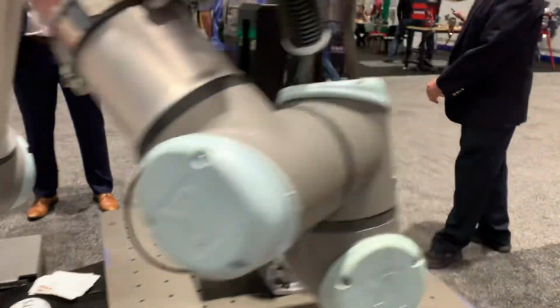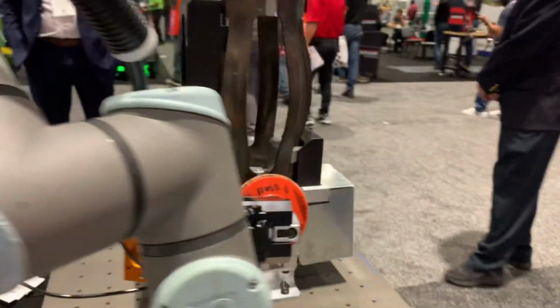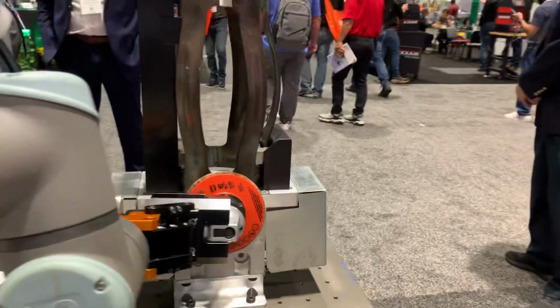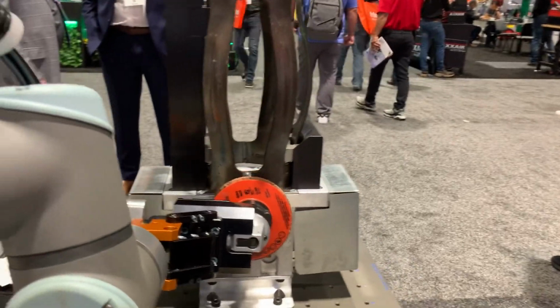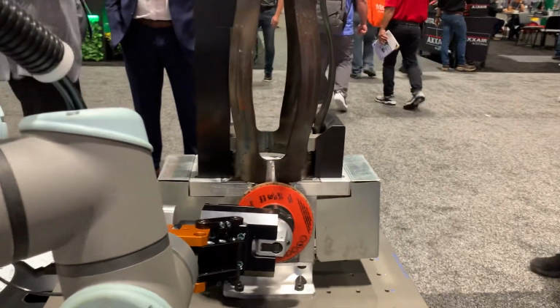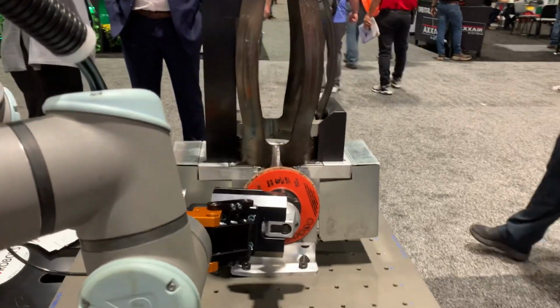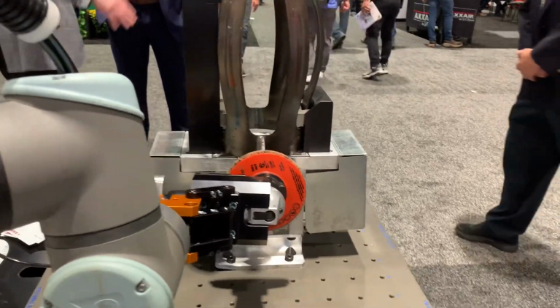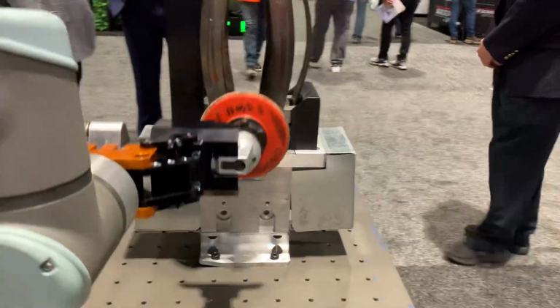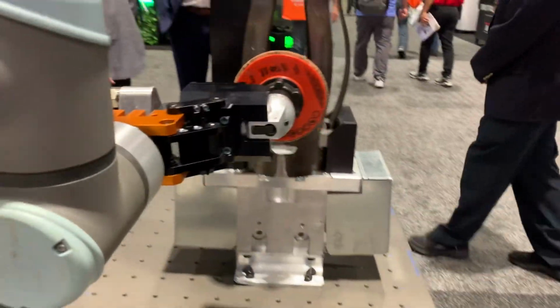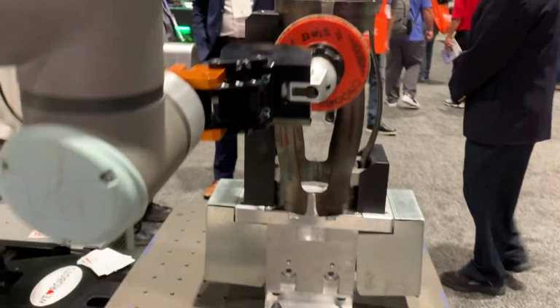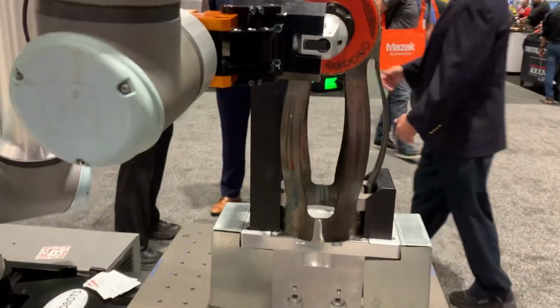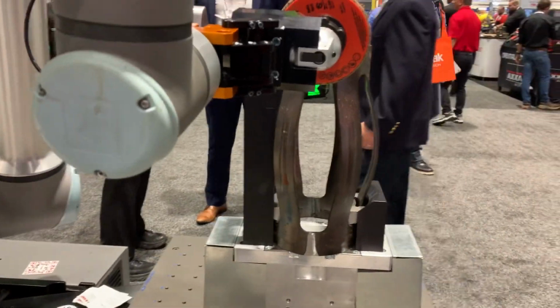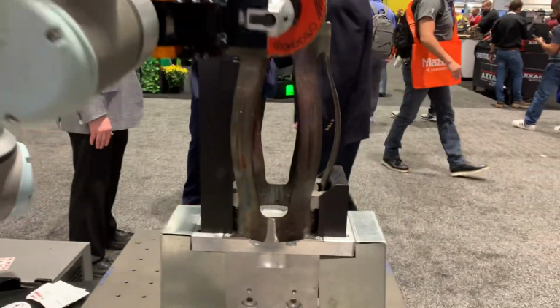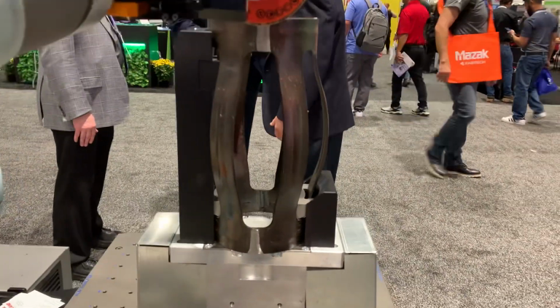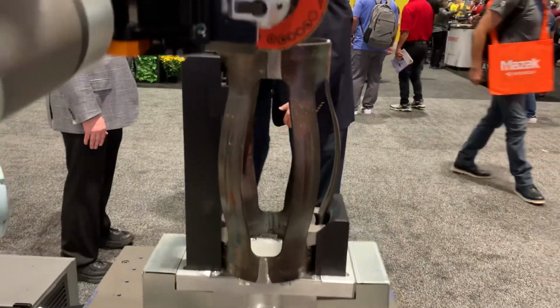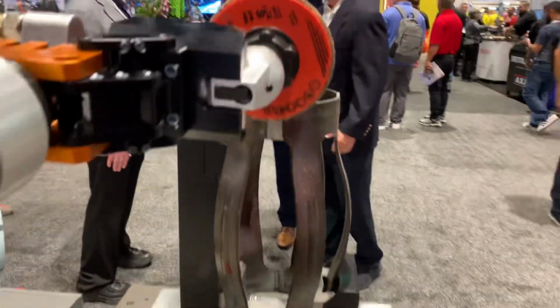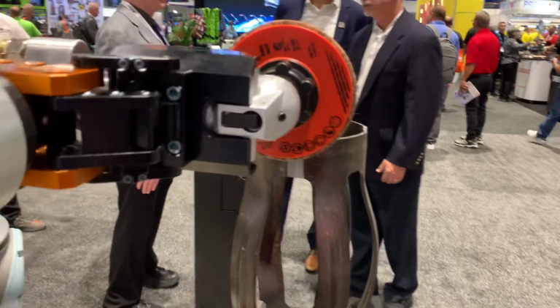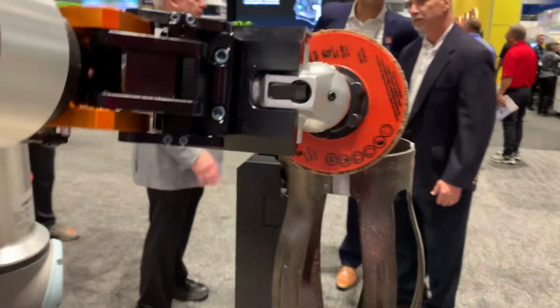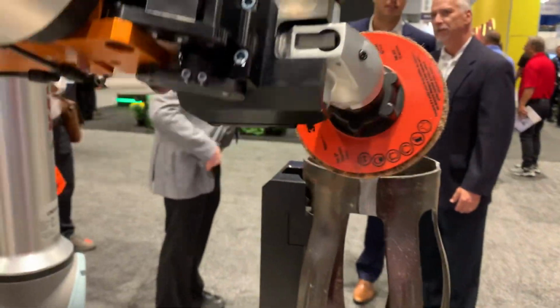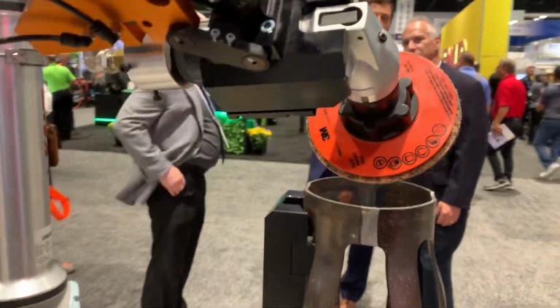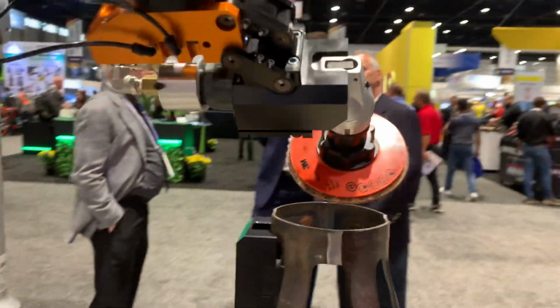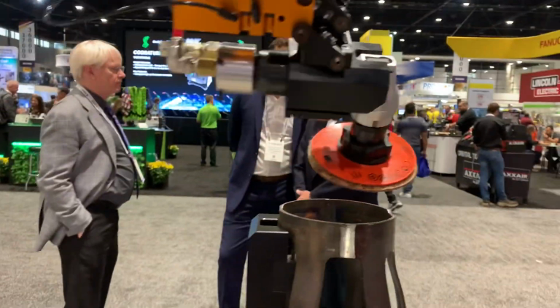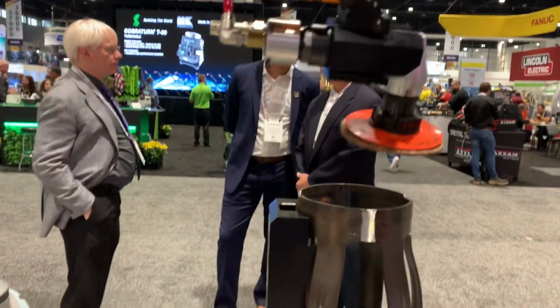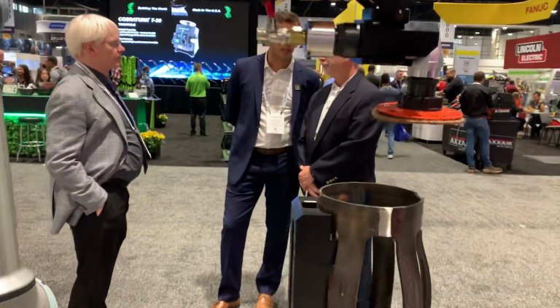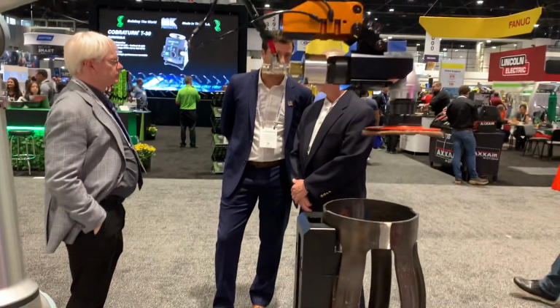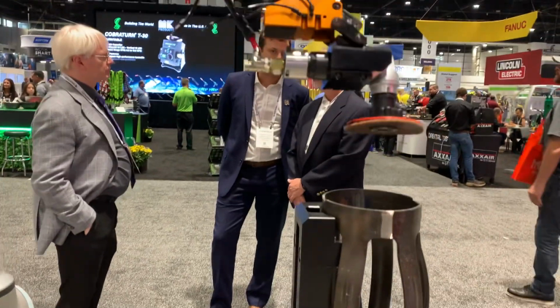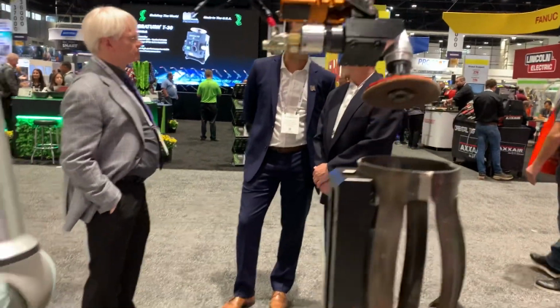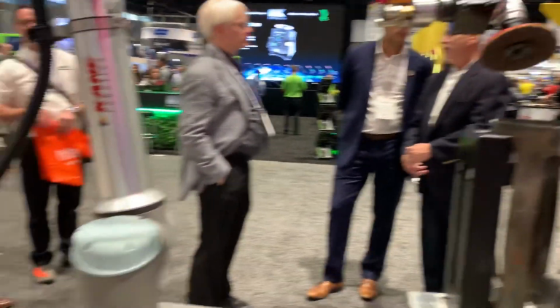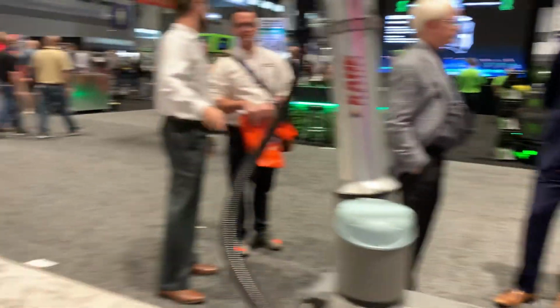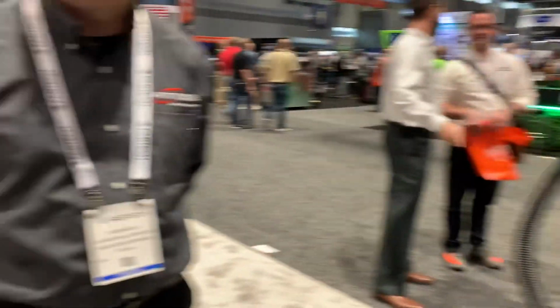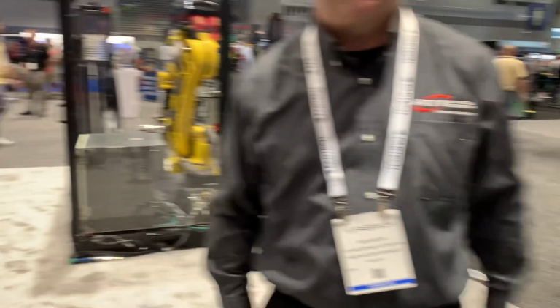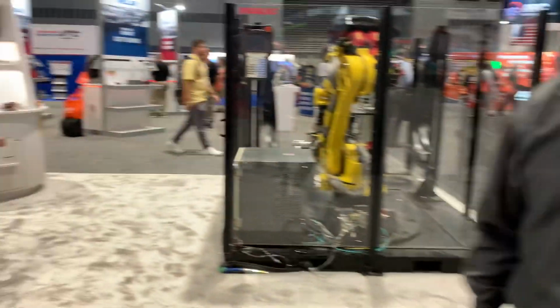Because that's just an ISO mount, it would fit very nicely on an HC-10 or HC-20 from Yaskawa — a little shameless plug from Yaskawa there.